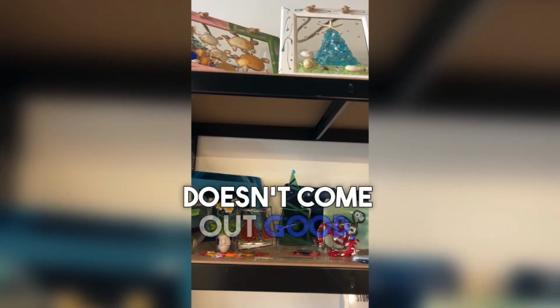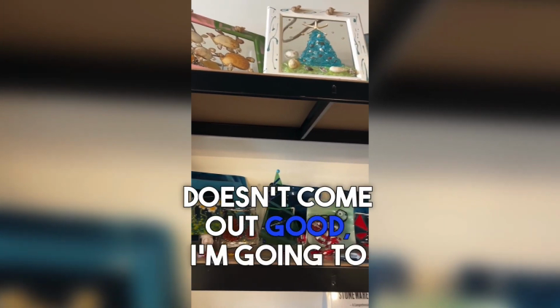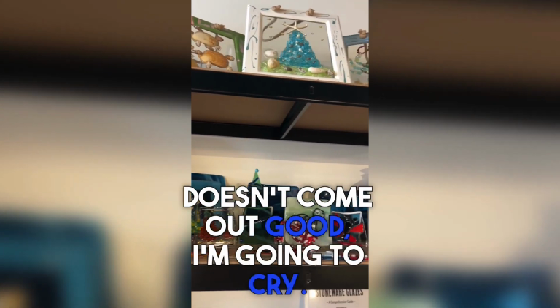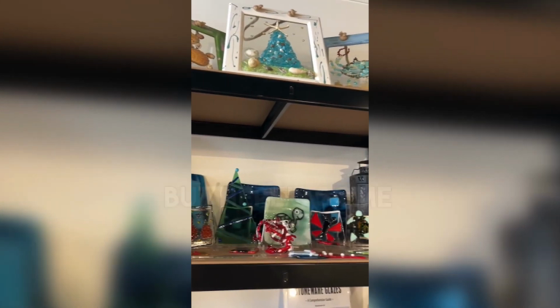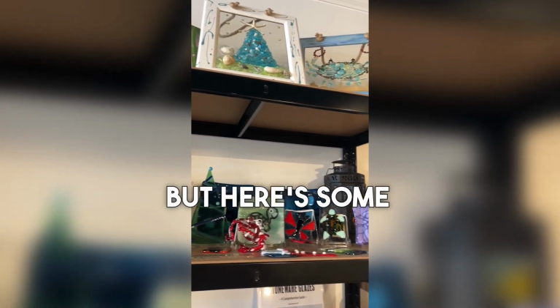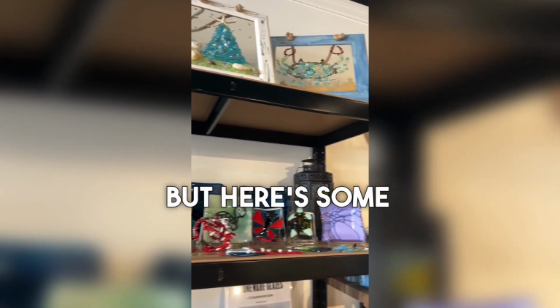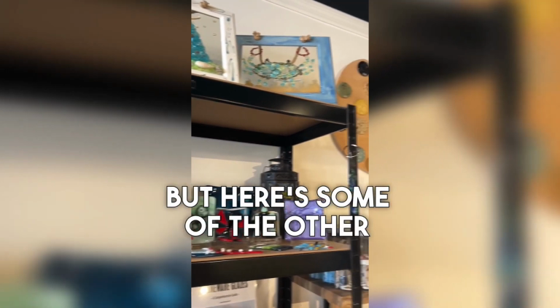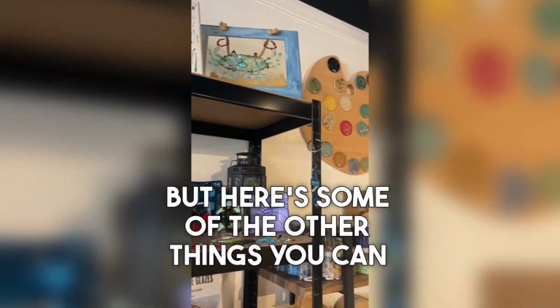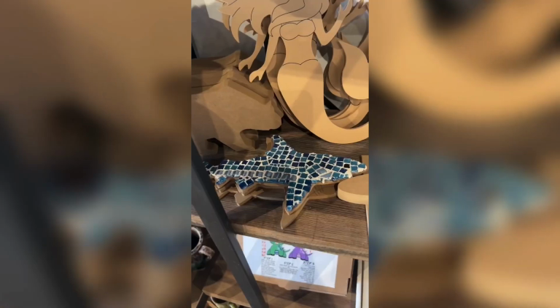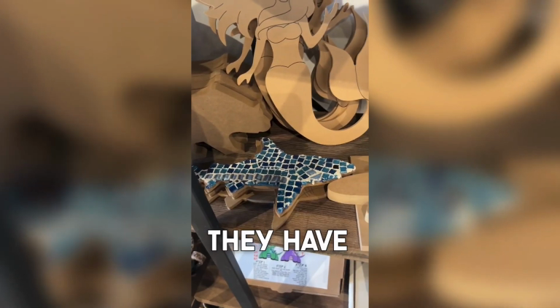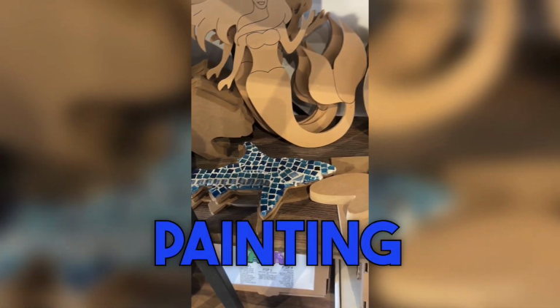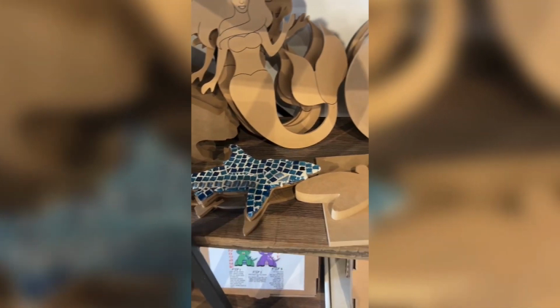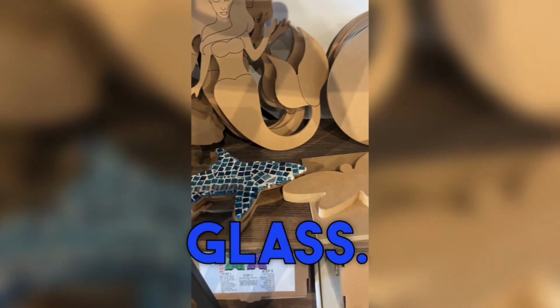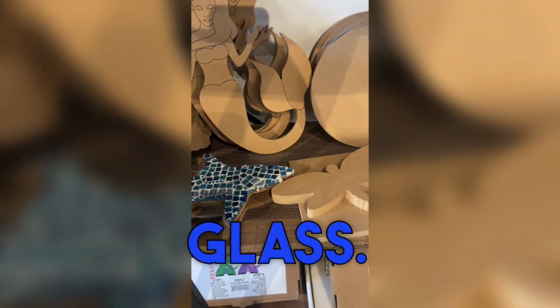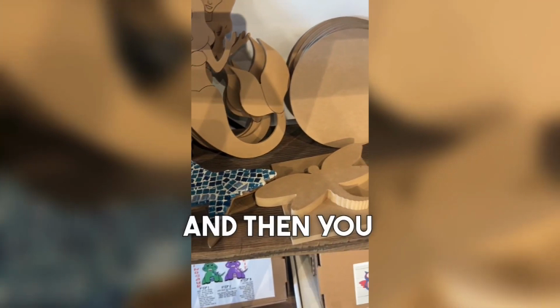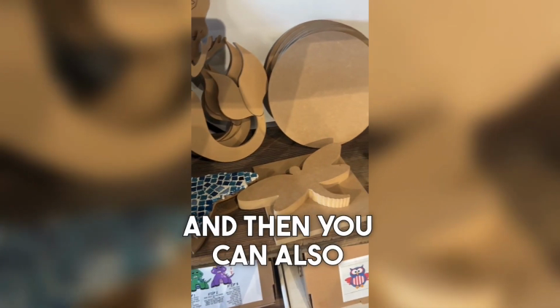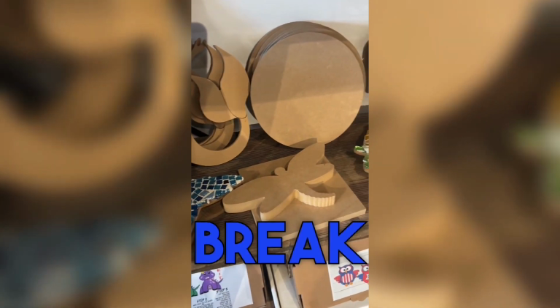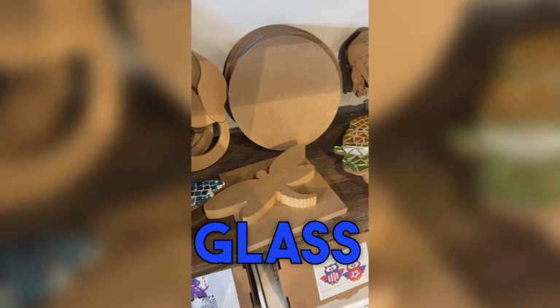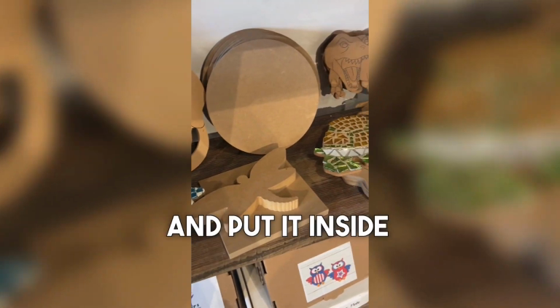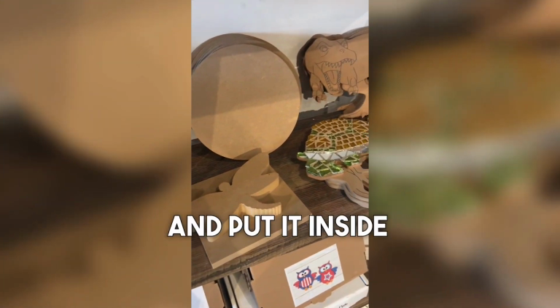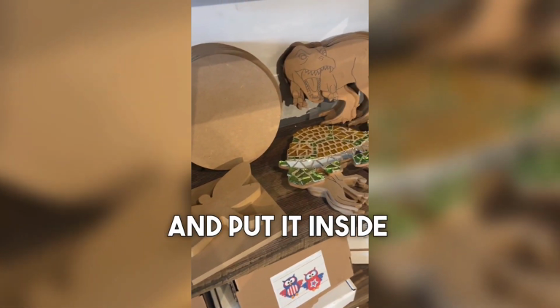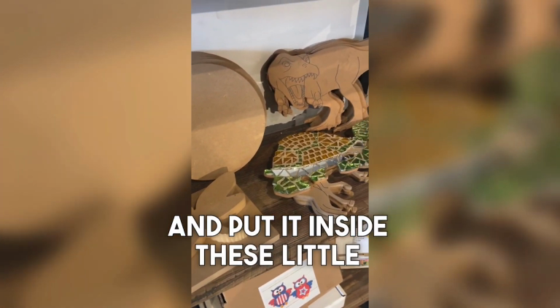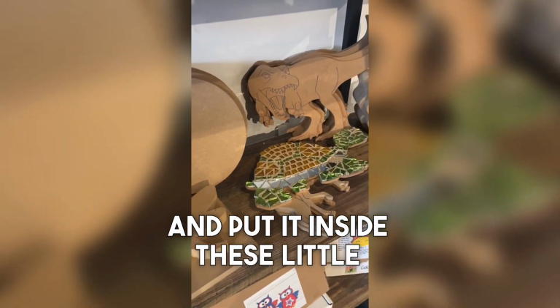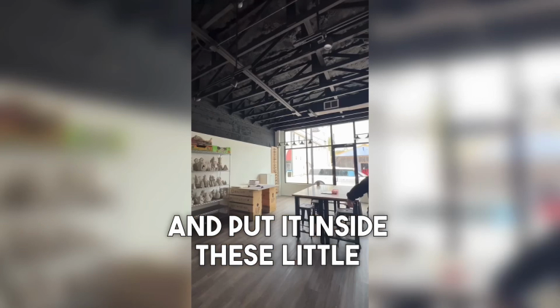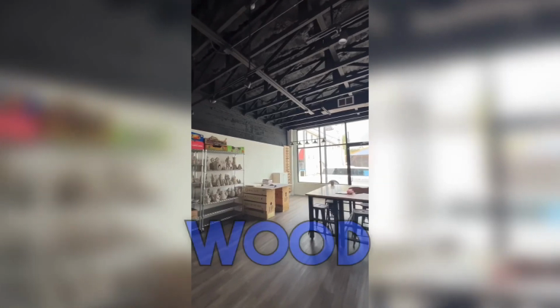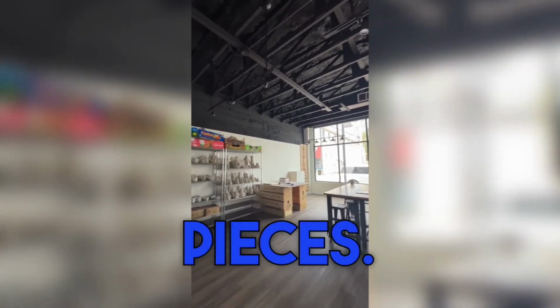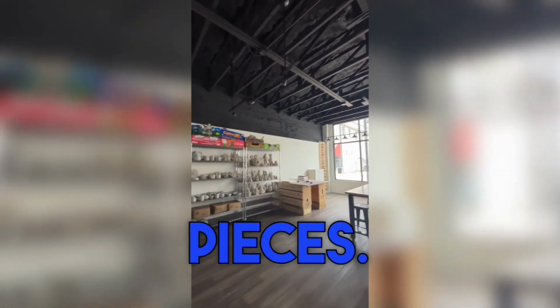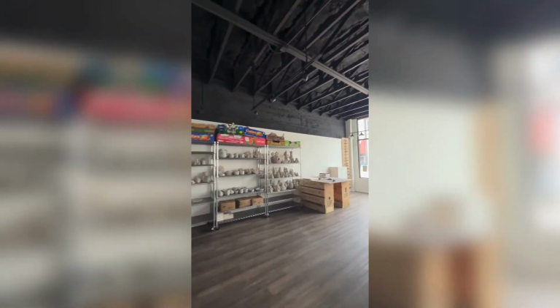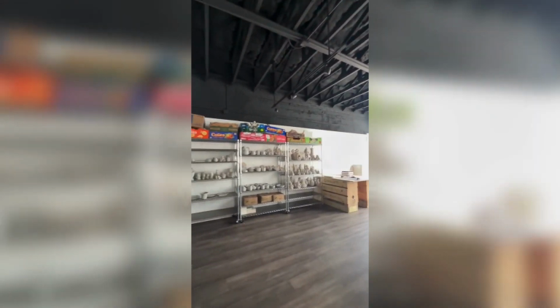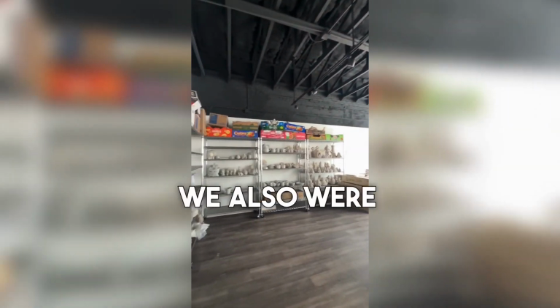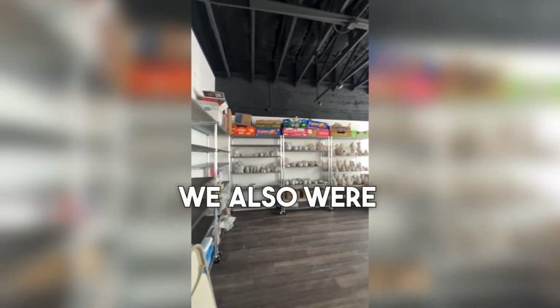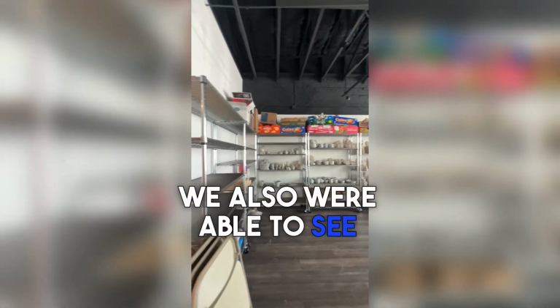If the design doesn't come out good, I'm gonna cry! But here are some of the other things you could do — they have painting on glass, and you can also break glass and put it inside these little wood pieces.